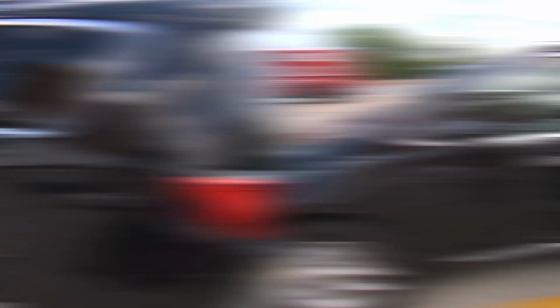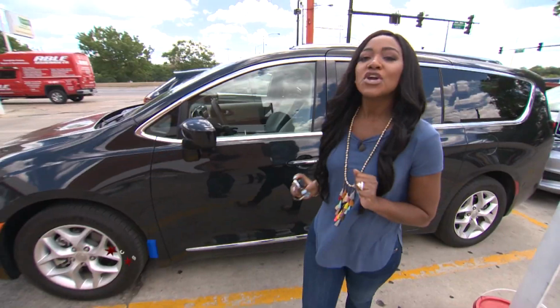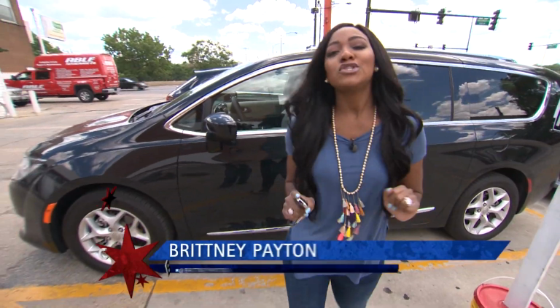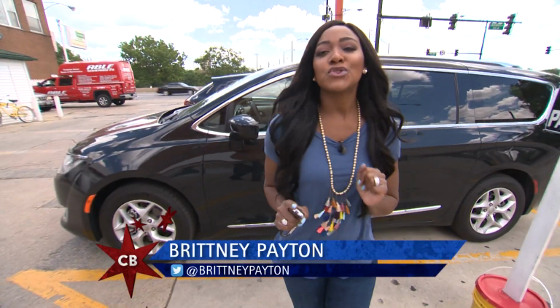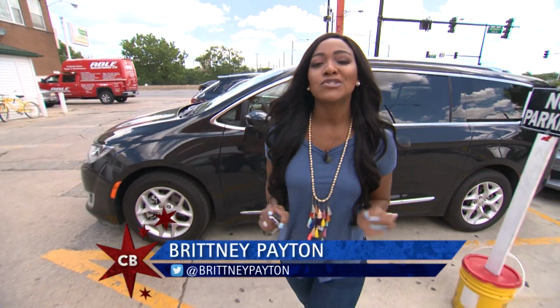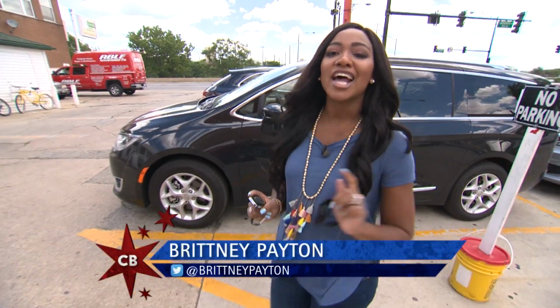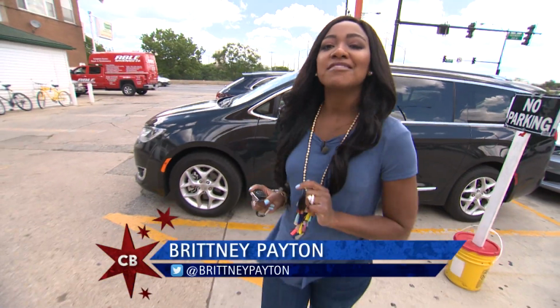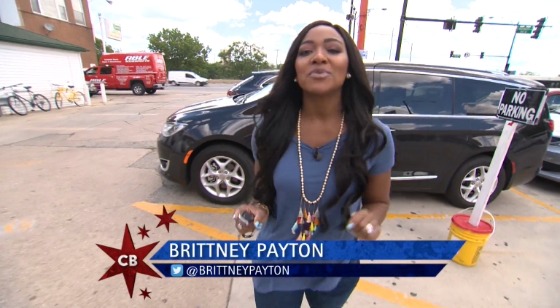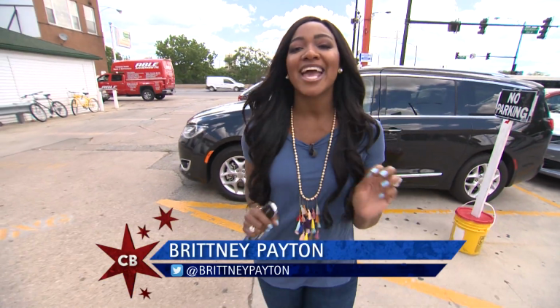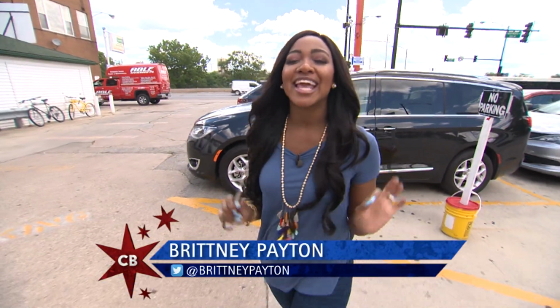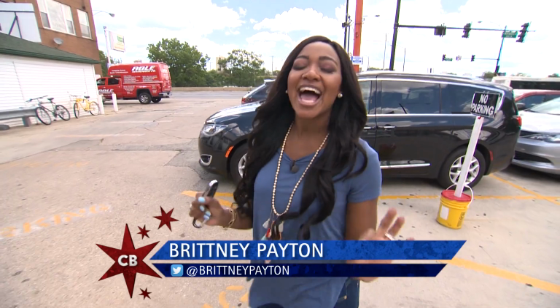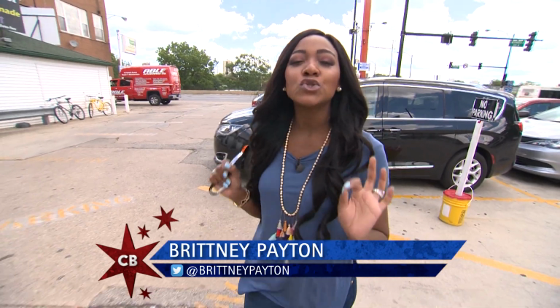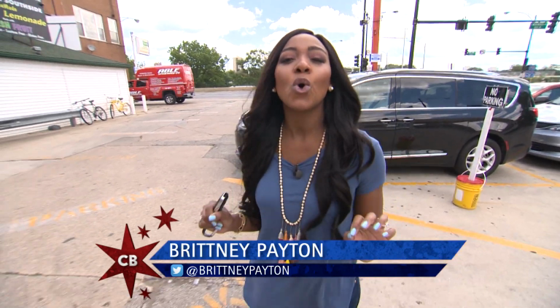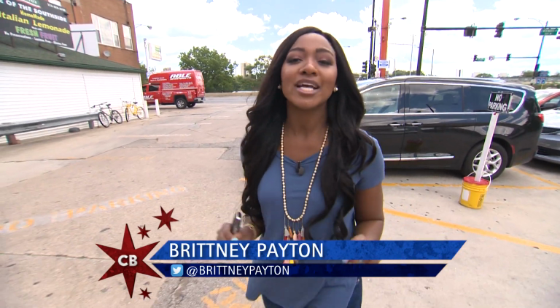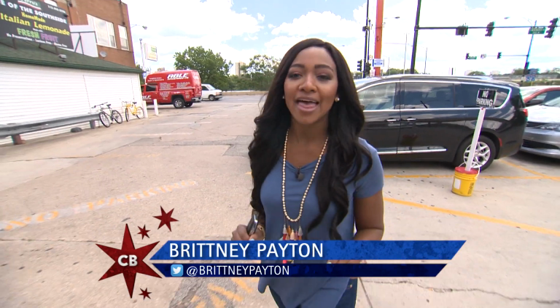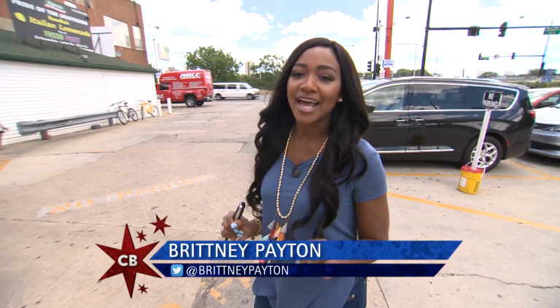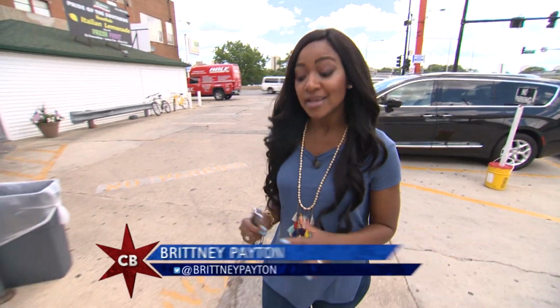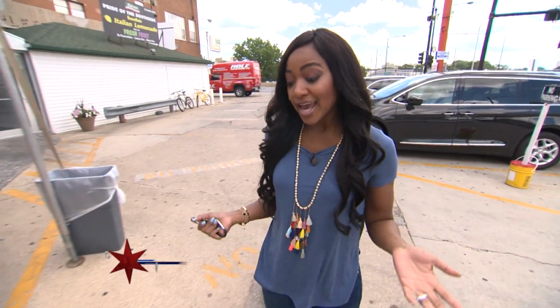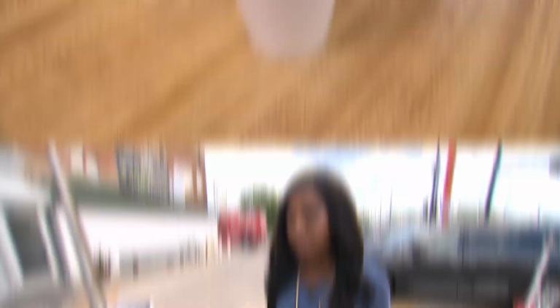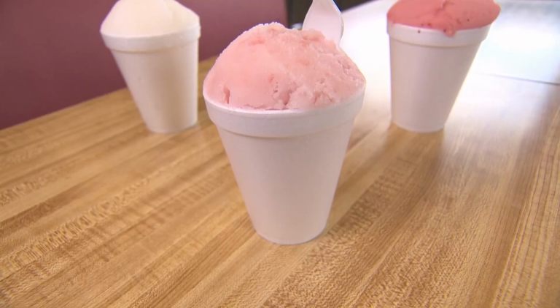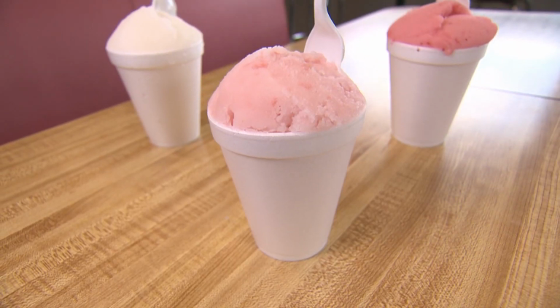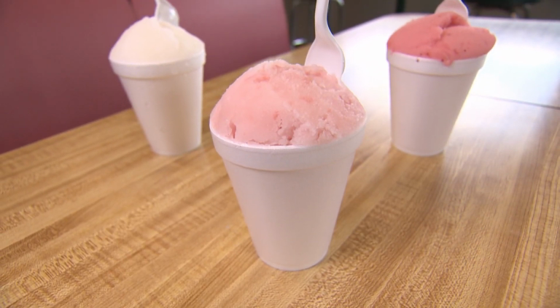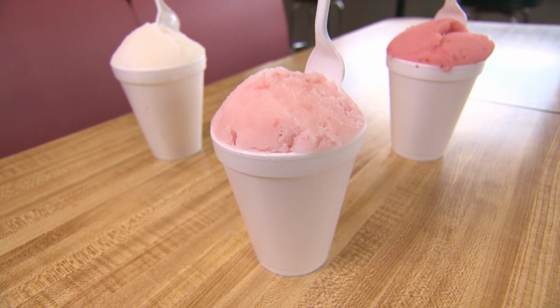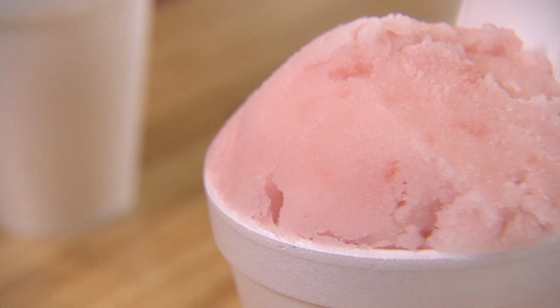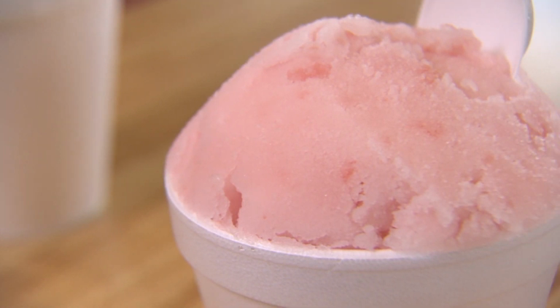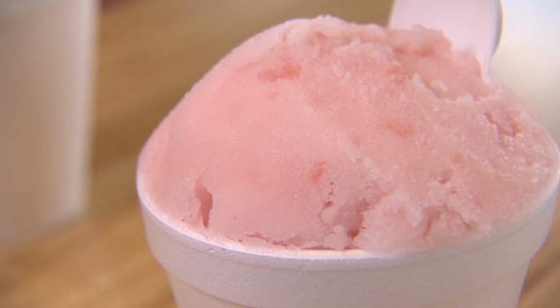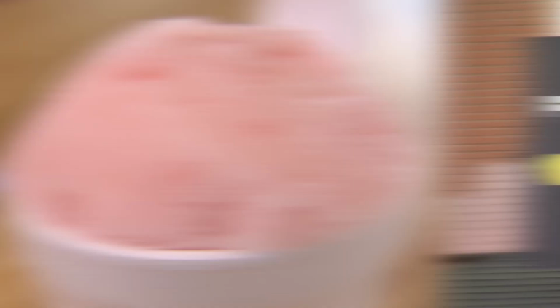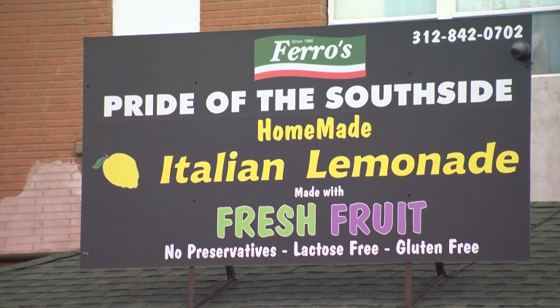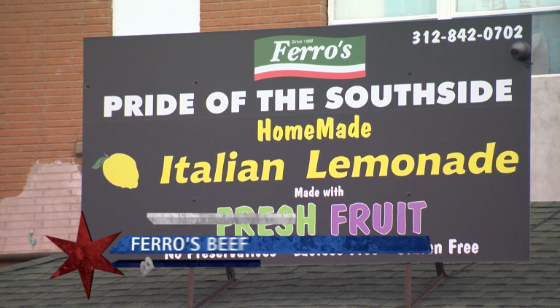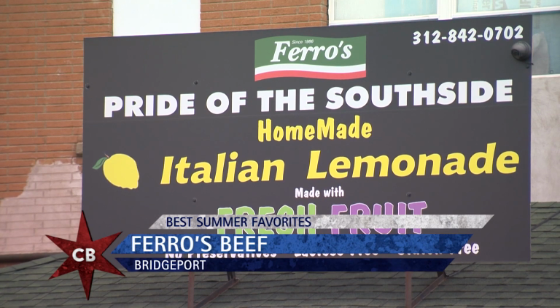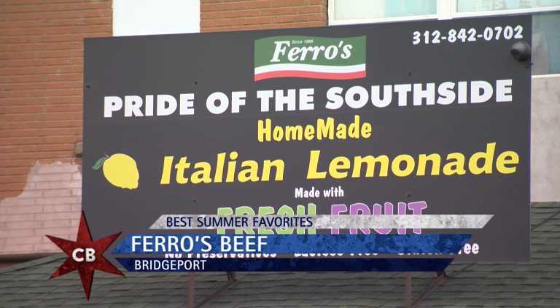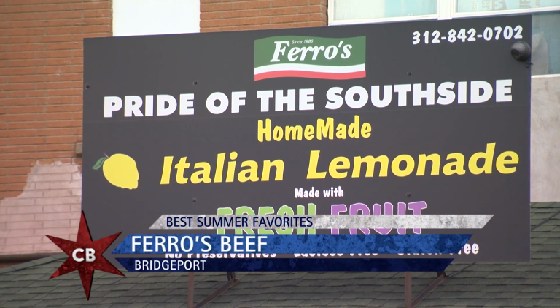Nothing quenches your thirst on a hot summer day like an ice-cold Italian ice. And nobody does it quite like the South Side. We're at Farrow's in Bridgeport.